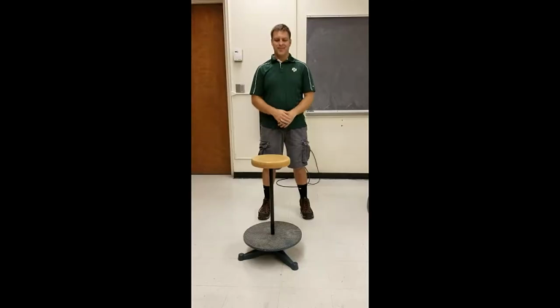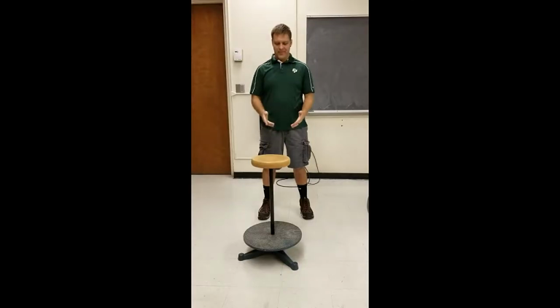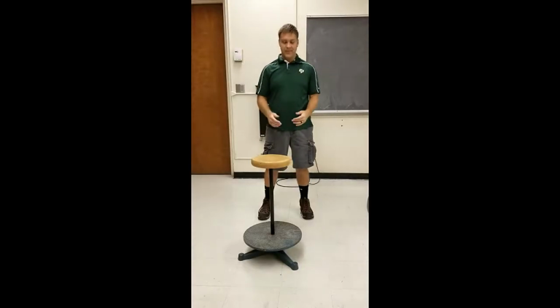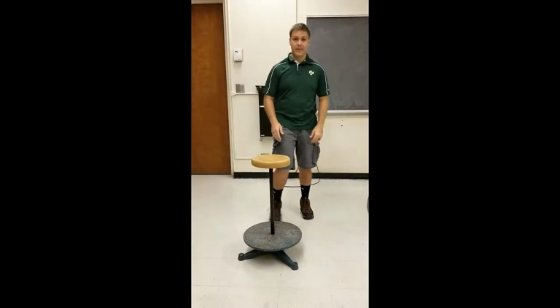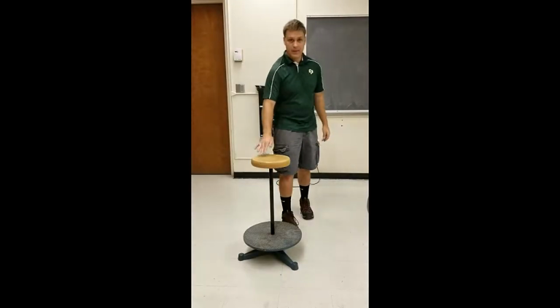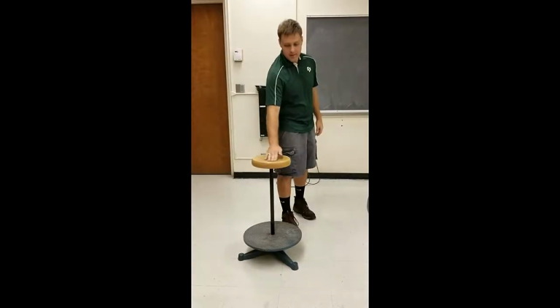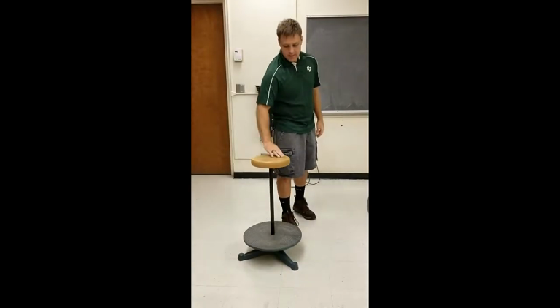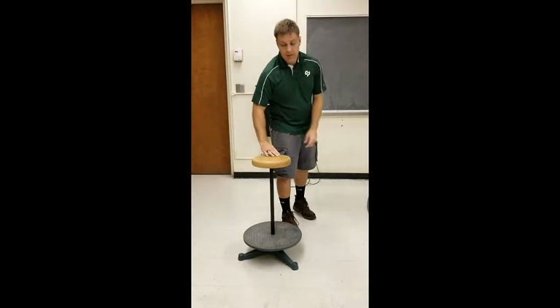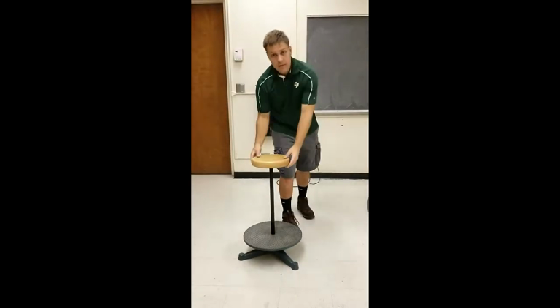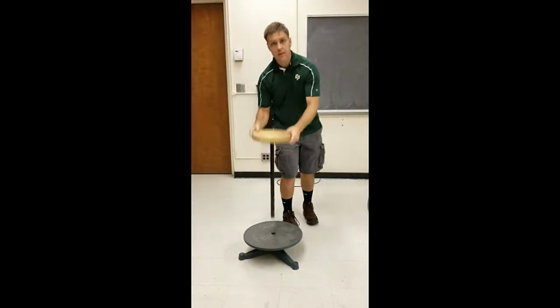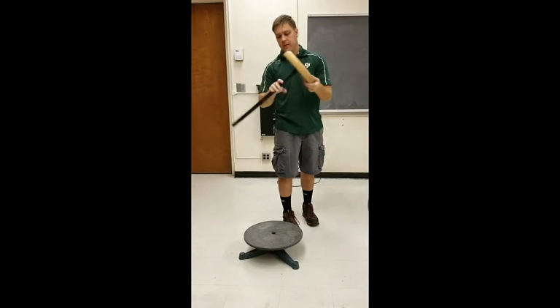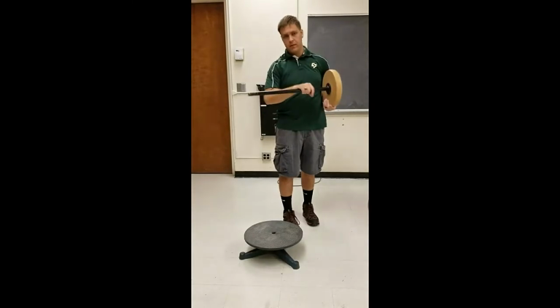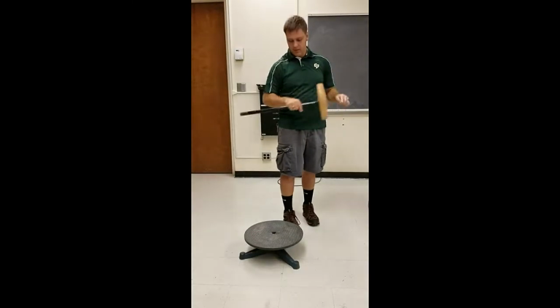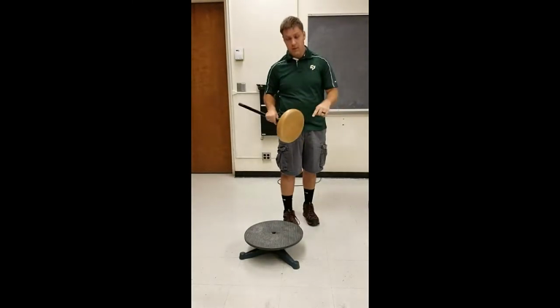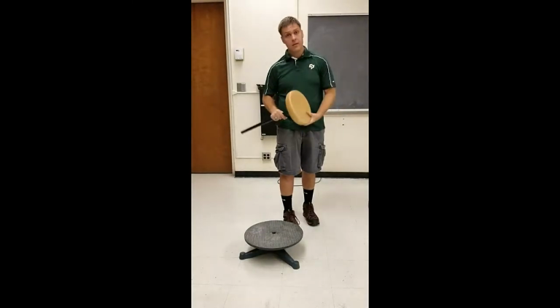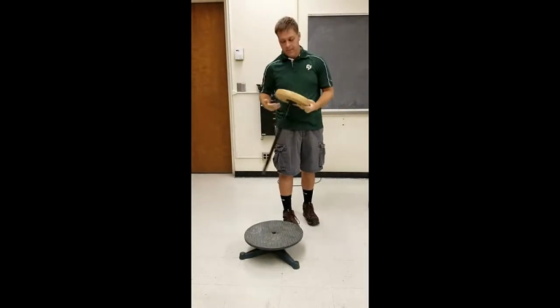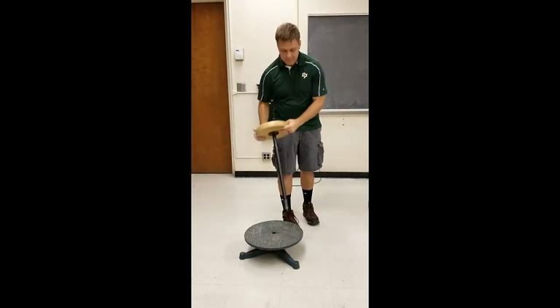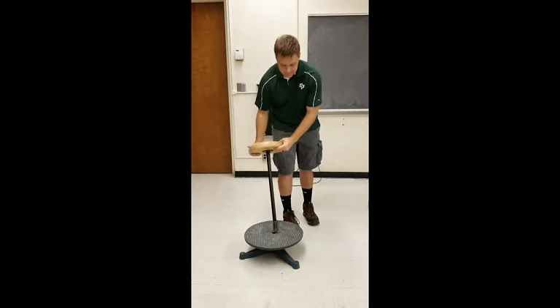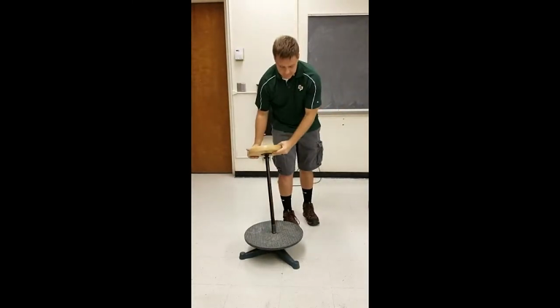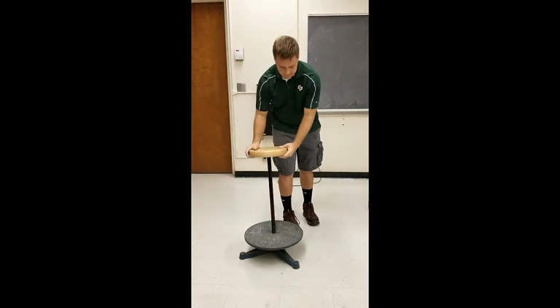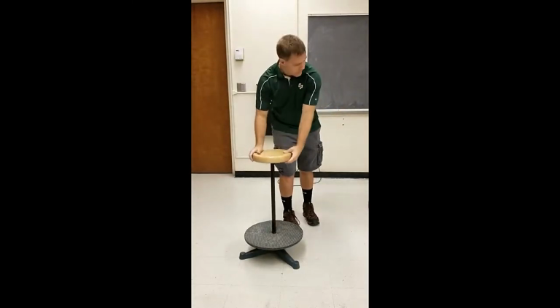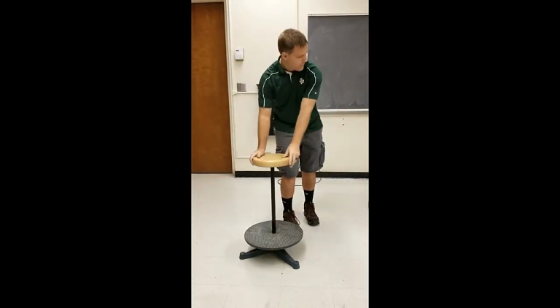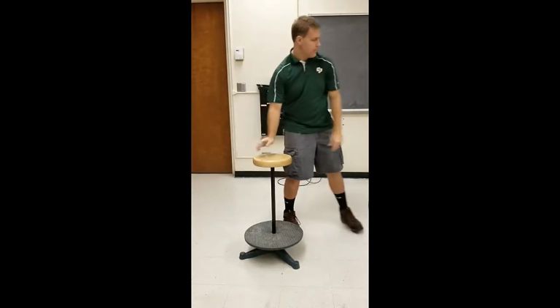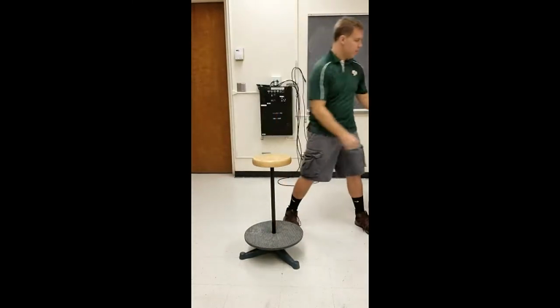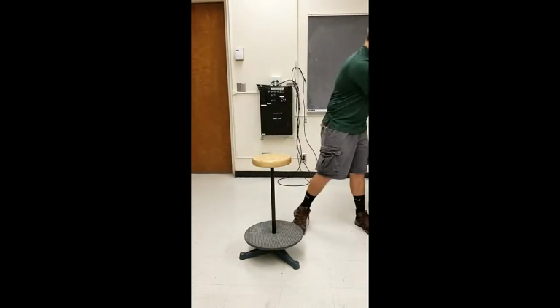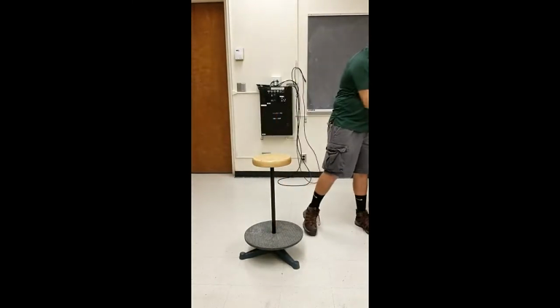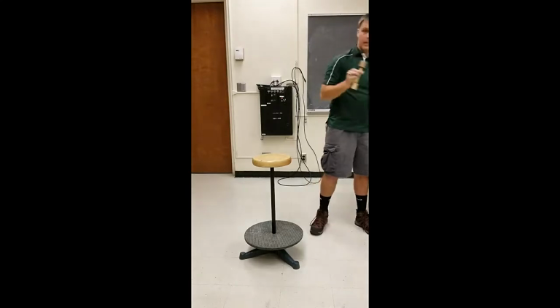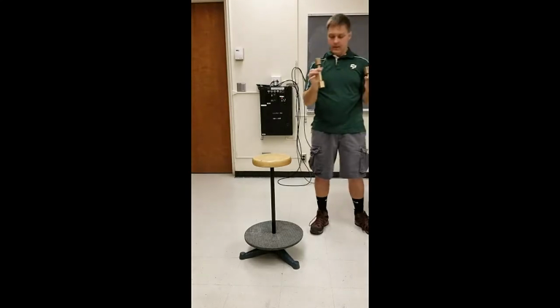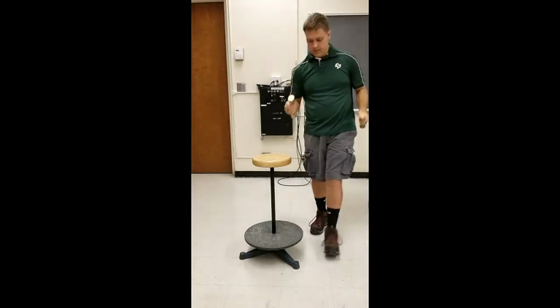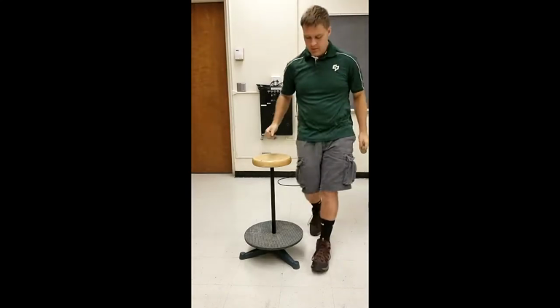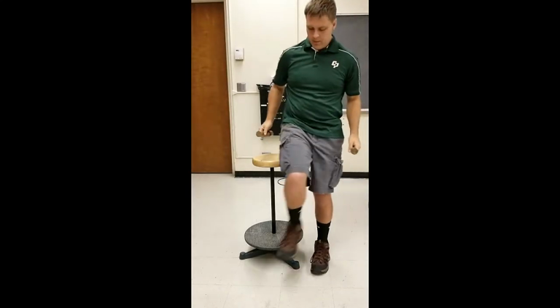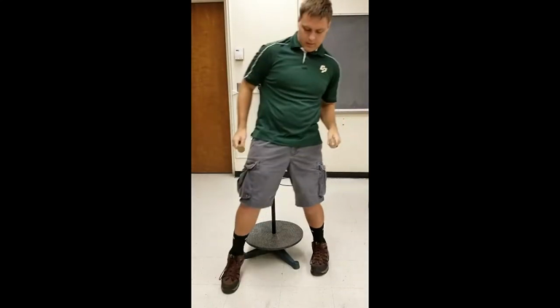This rotating stool is a great demonstration to investigate conservation of angular momentum. The stool does pop out and you can have your students stand on the platform if you'd like, but it's much safer on the stool.